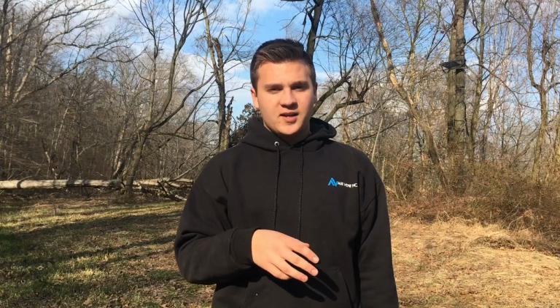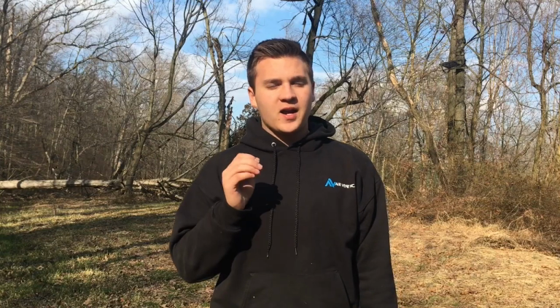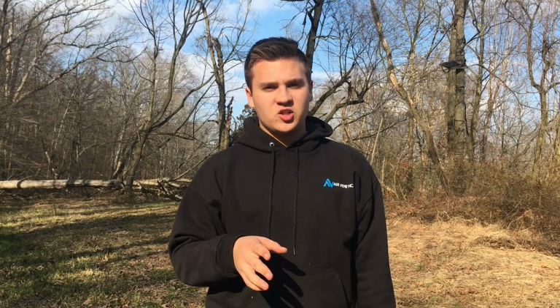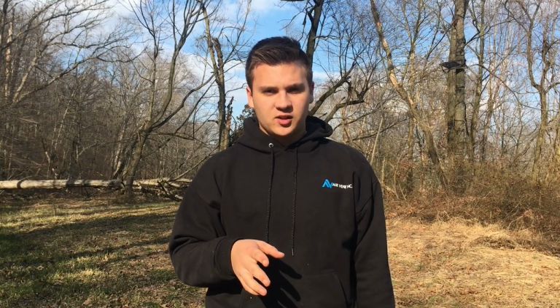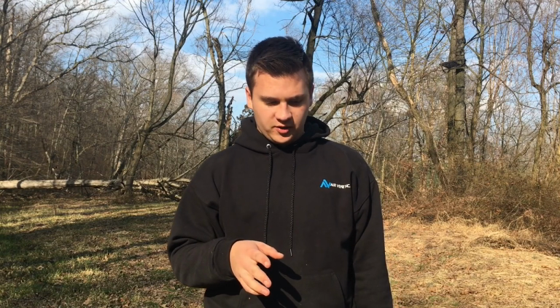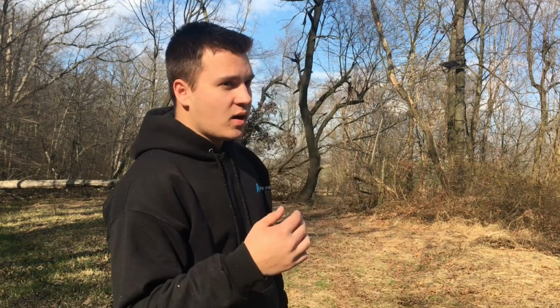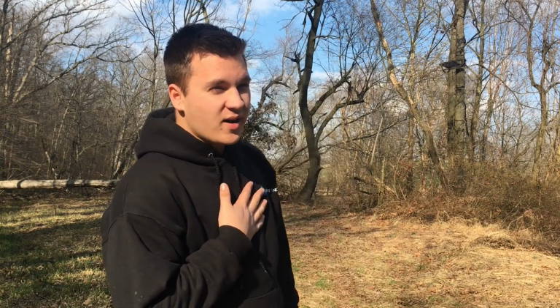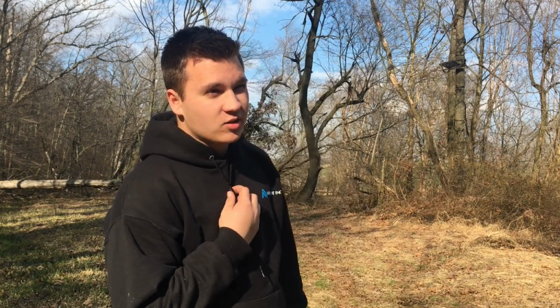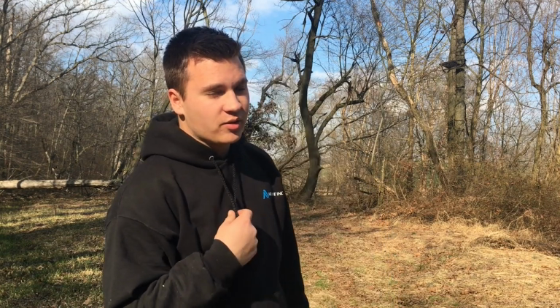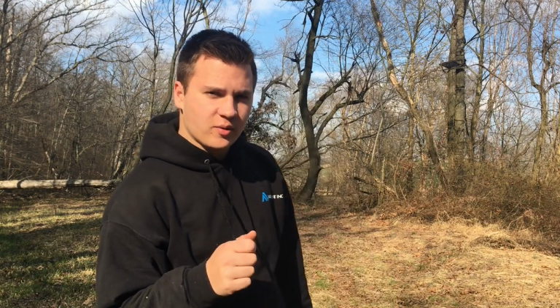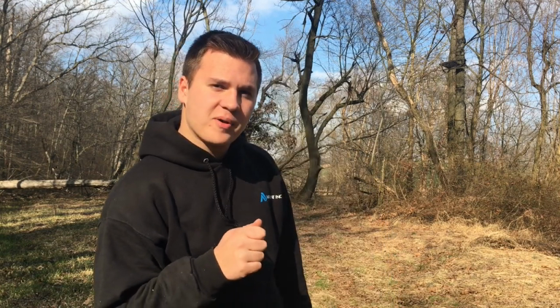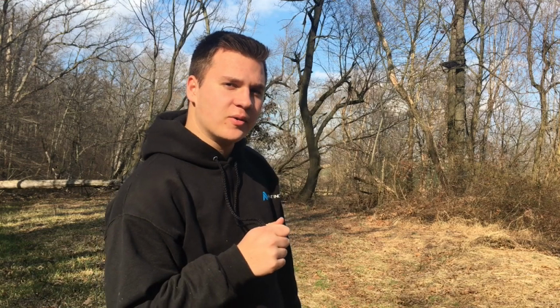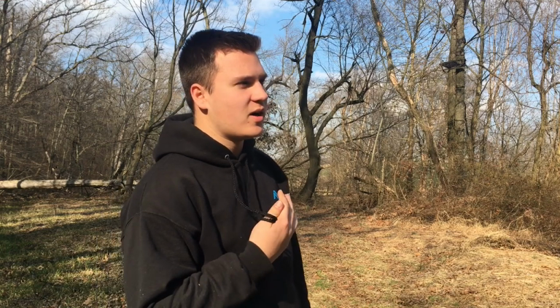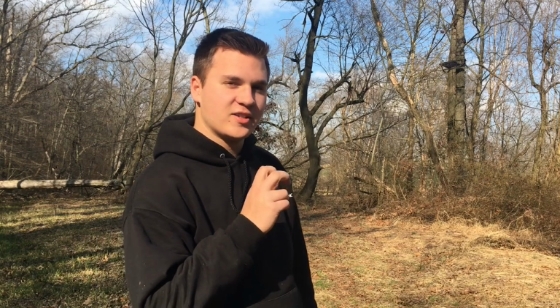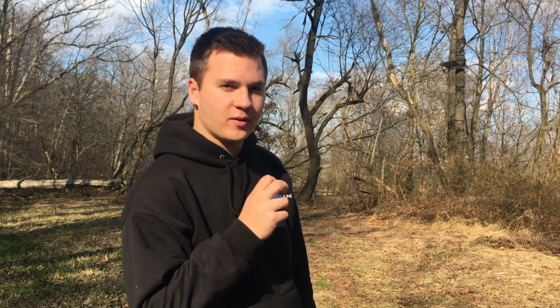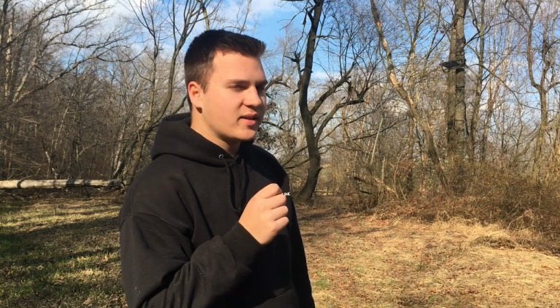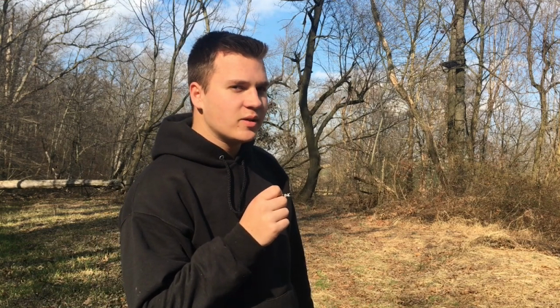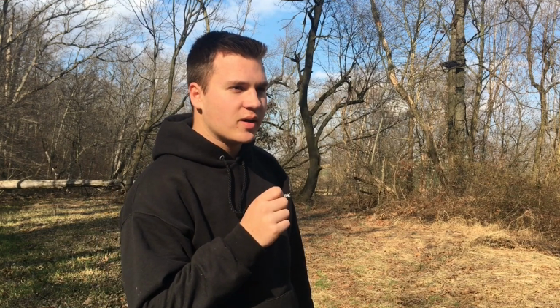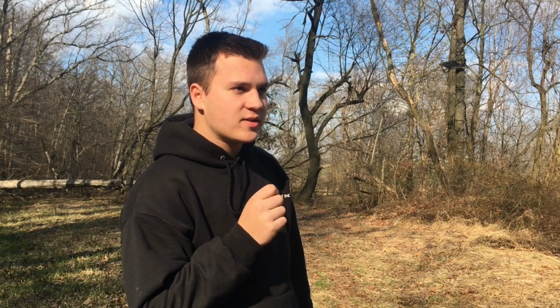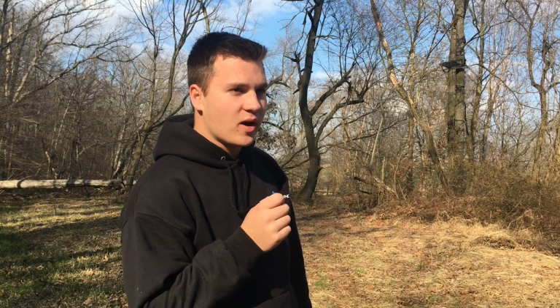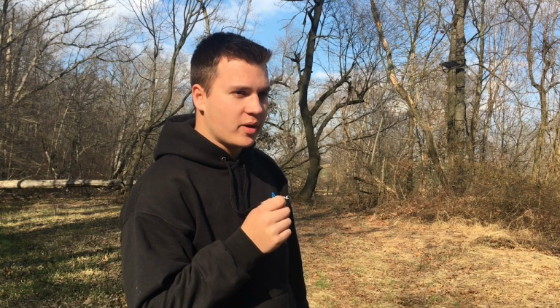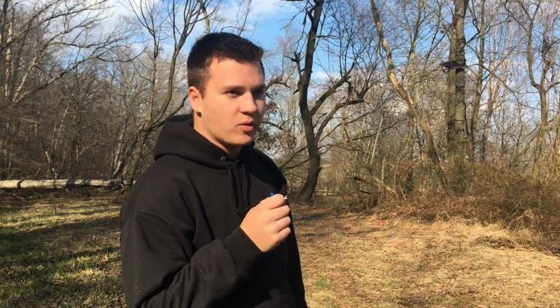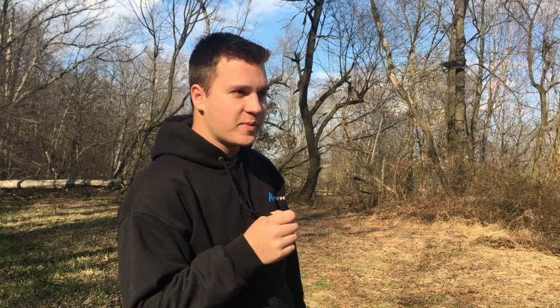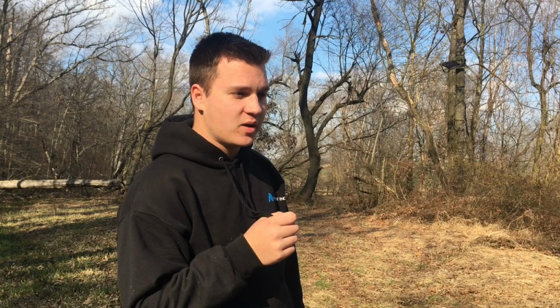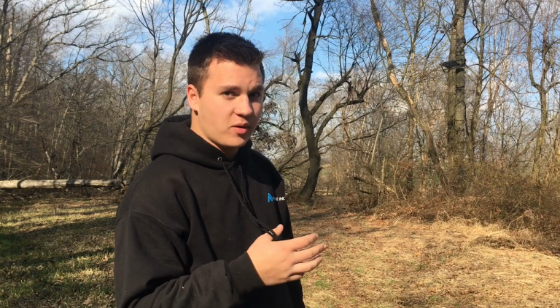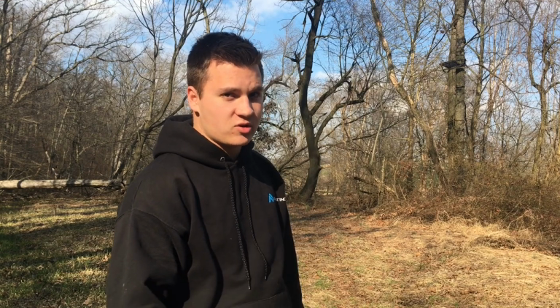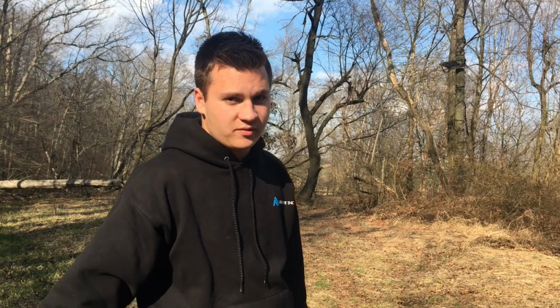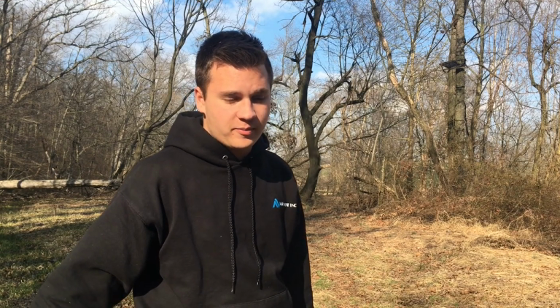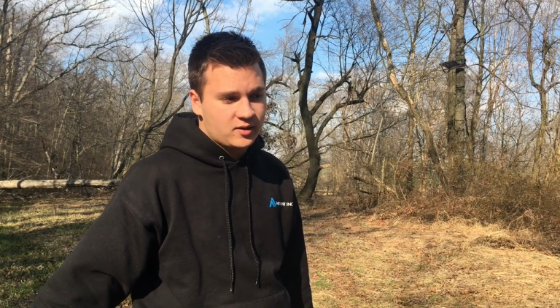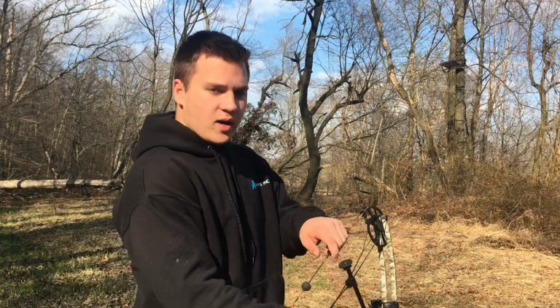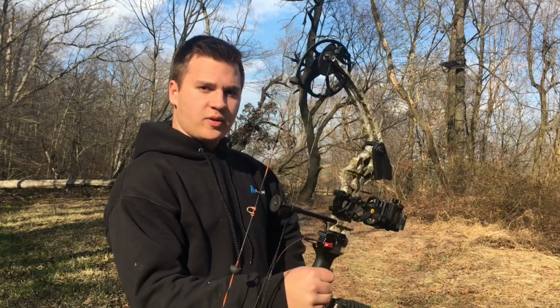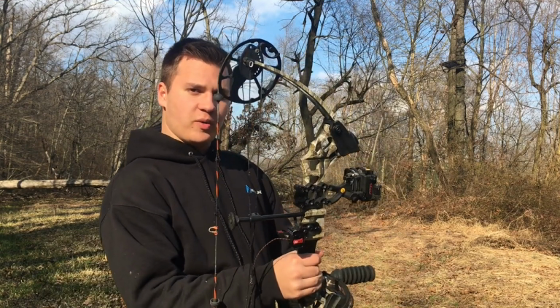I have to let you in on a little secret. I've killed three deer with a compound bow in my hunting career, but I didn't do it with a super high-end bow, or a really expensive bow, or a bow that shoots 350 feet per second. I did it with a youth bow.